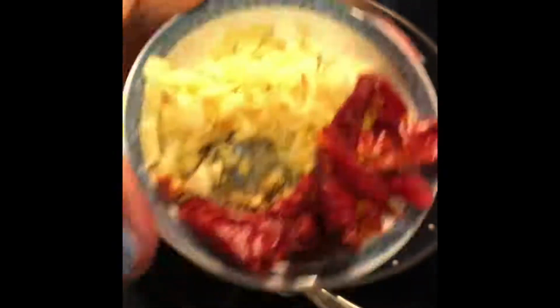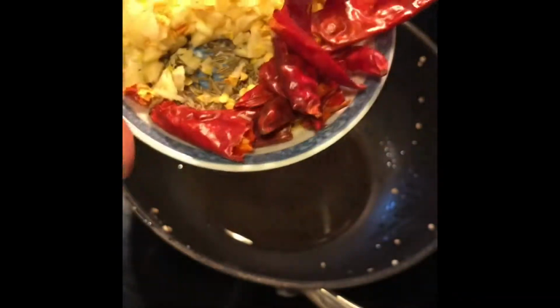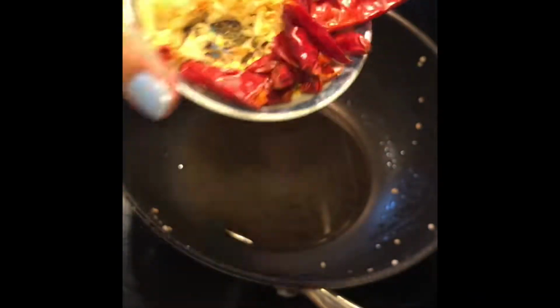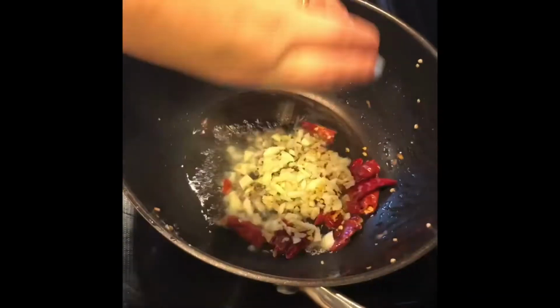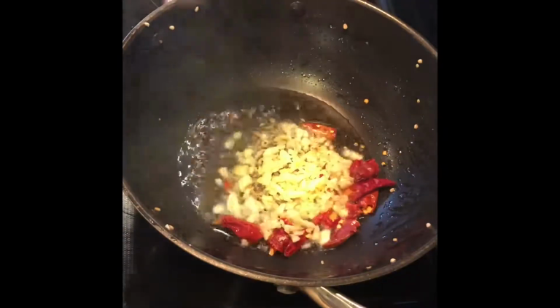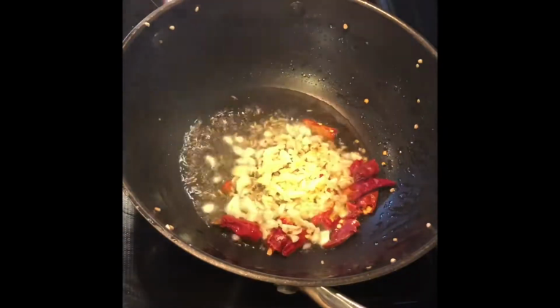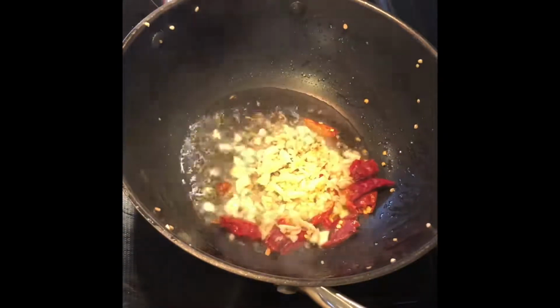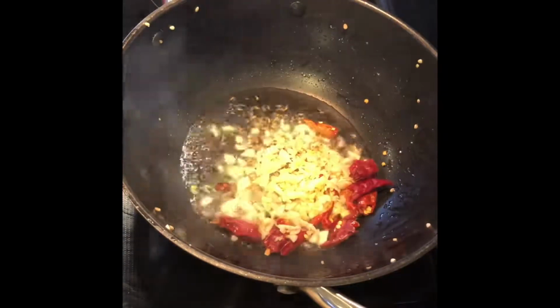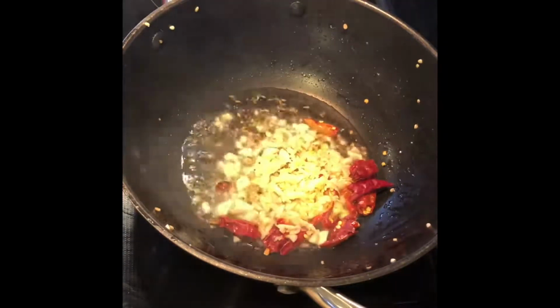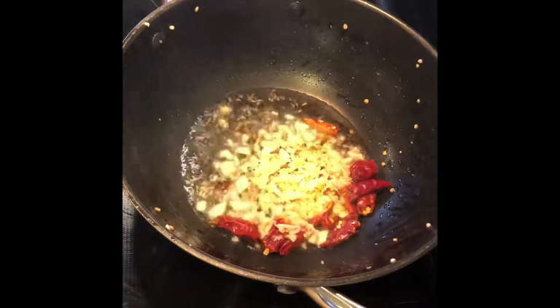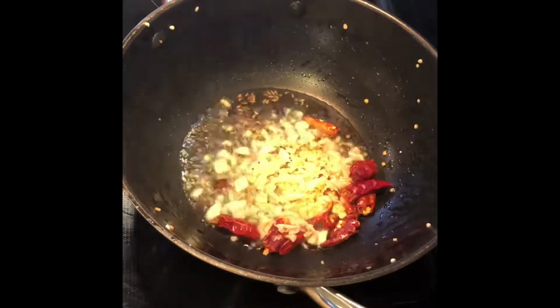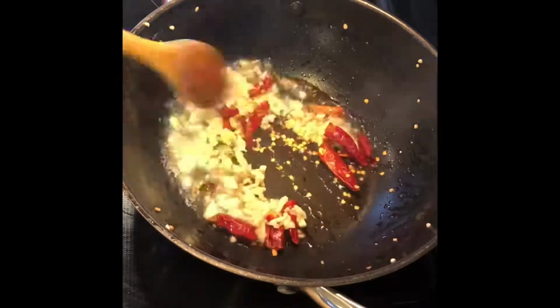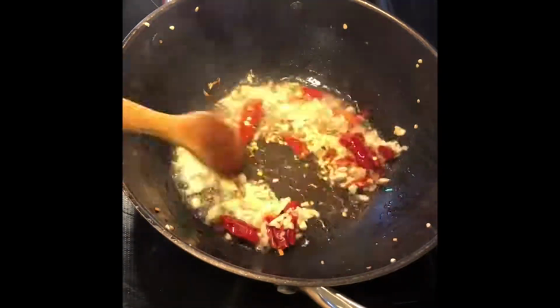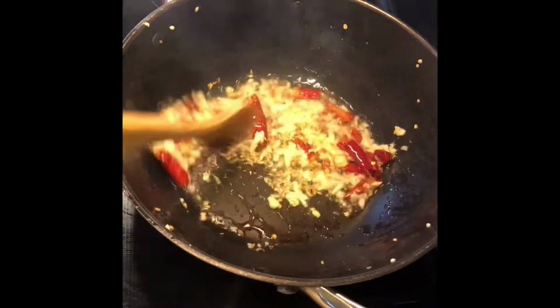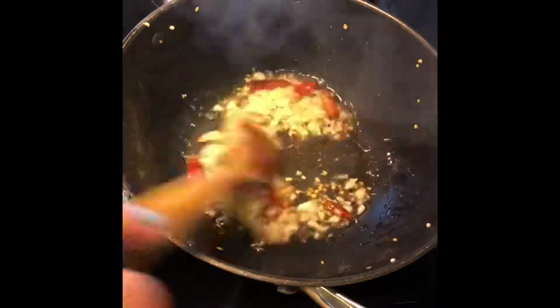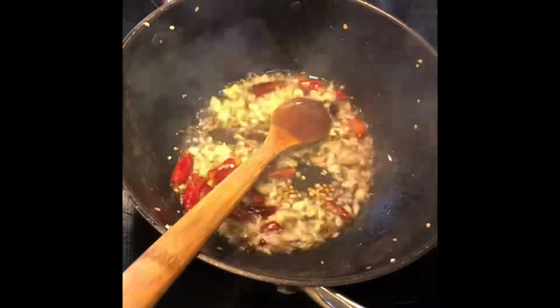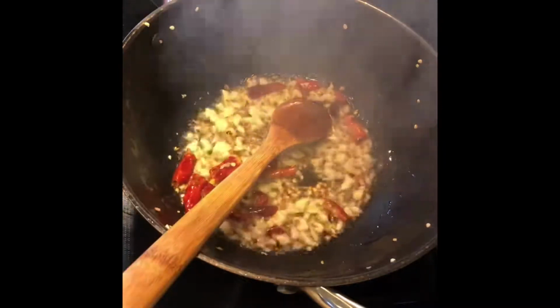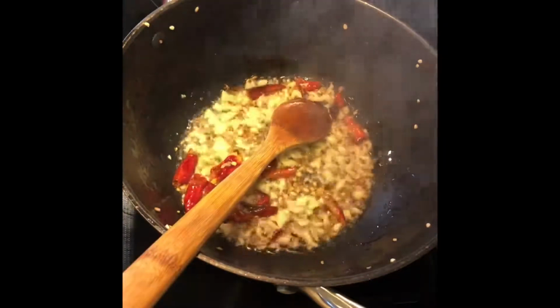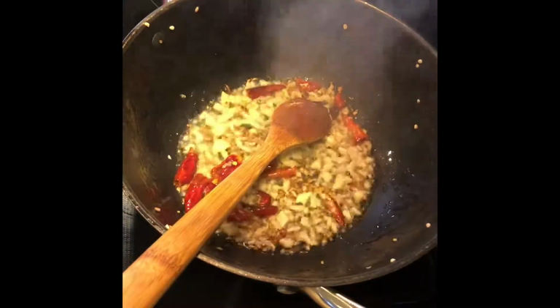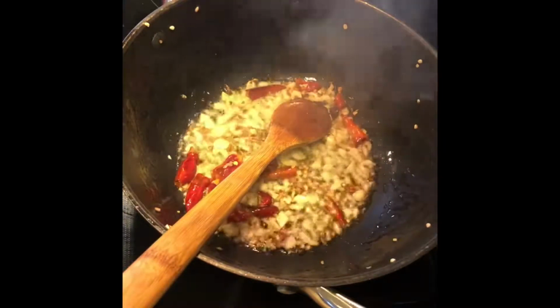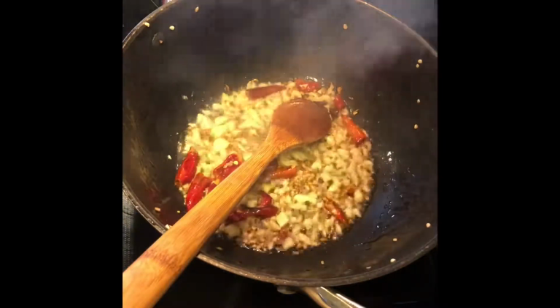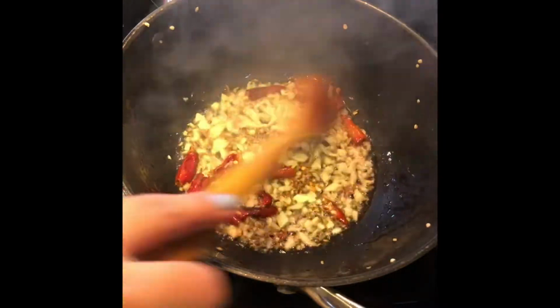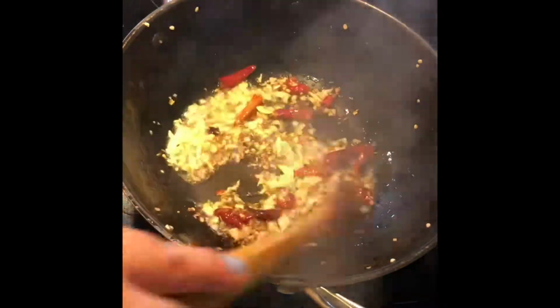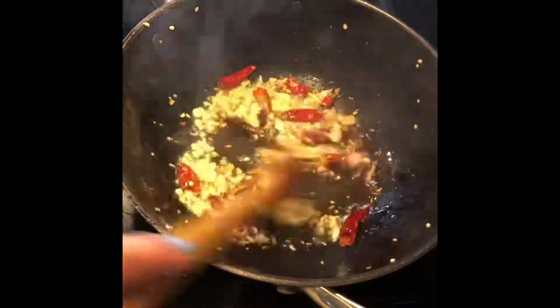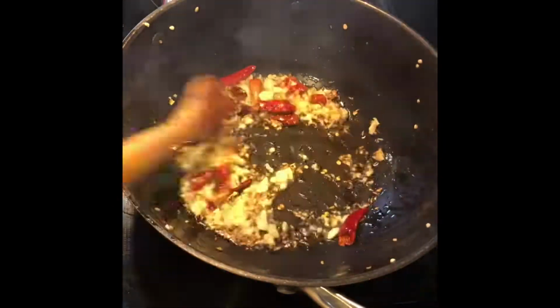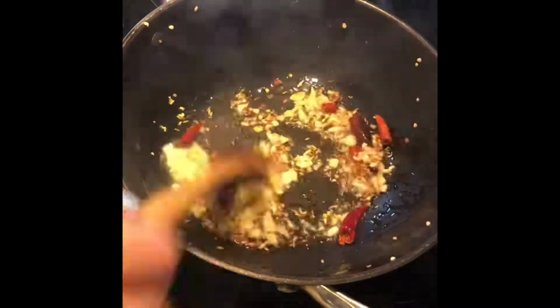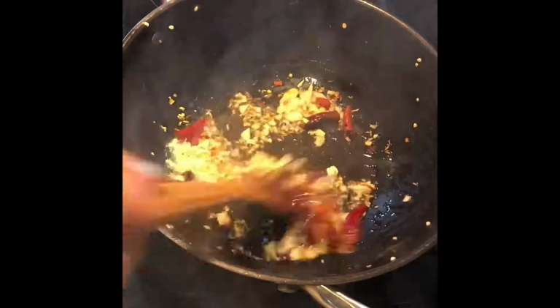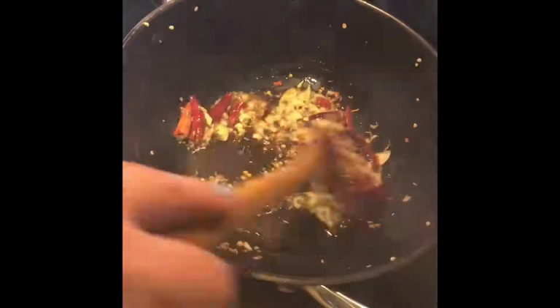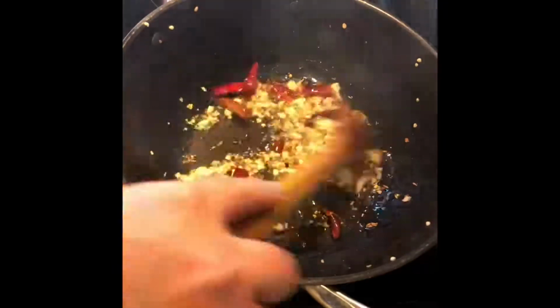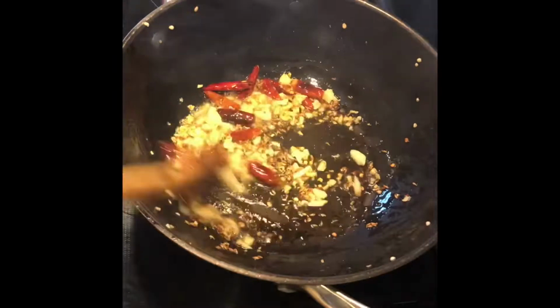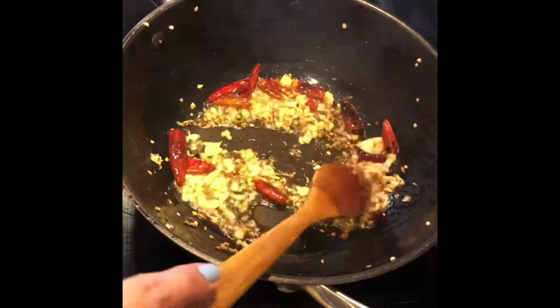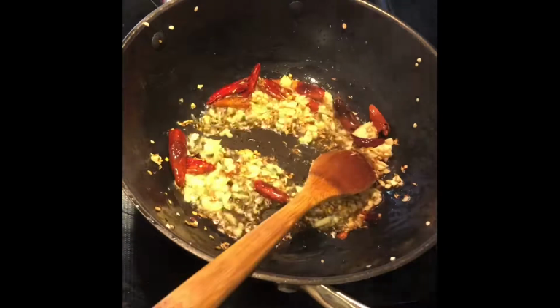In the same pan, add oil and then cumin, mustard, garlic, and dried red chilies. Once the seeds crackle, you can add your beef, cover, and let it cook for 5 minutes.